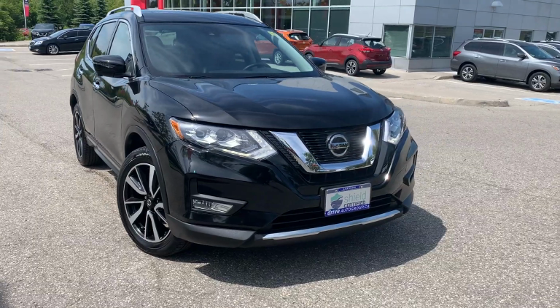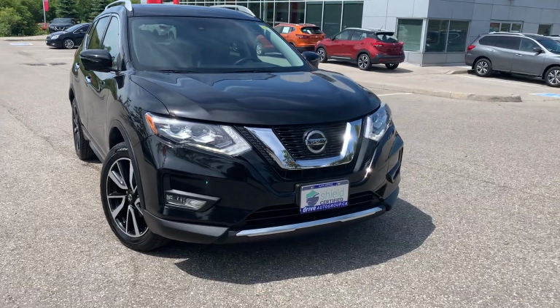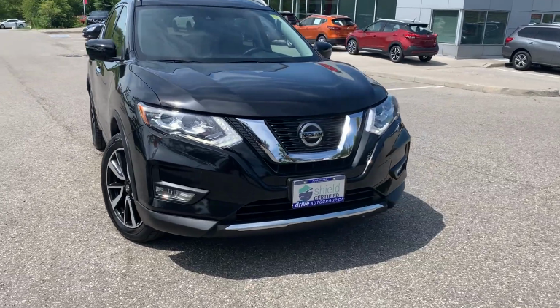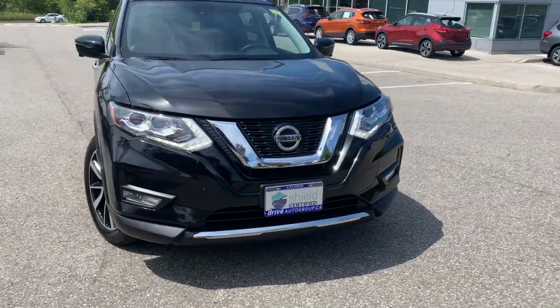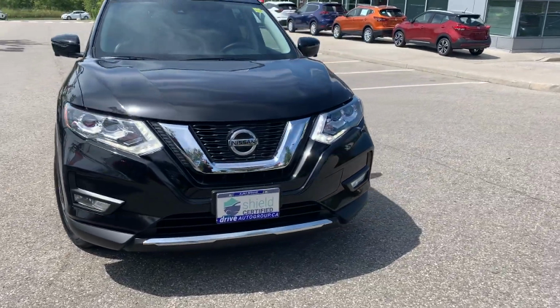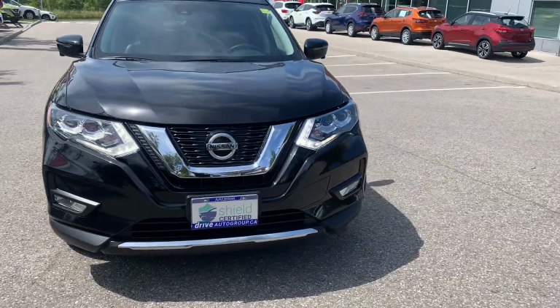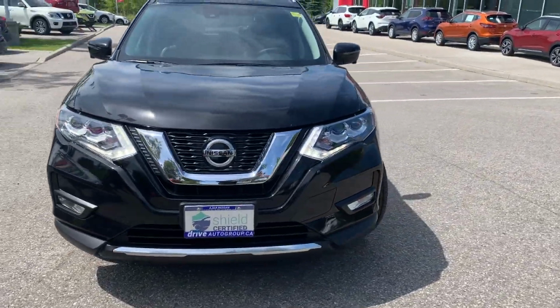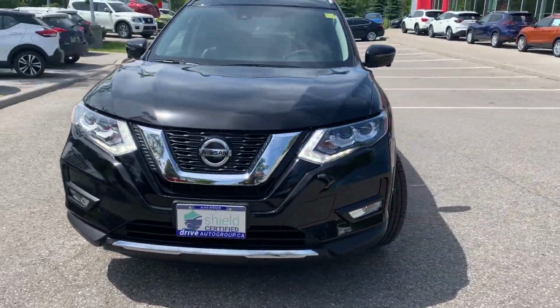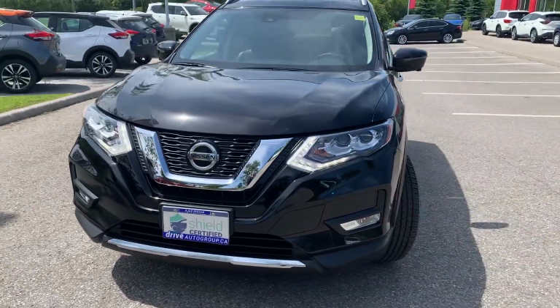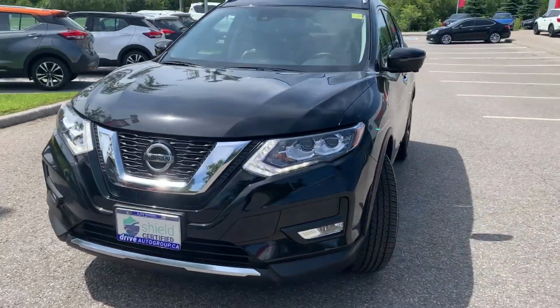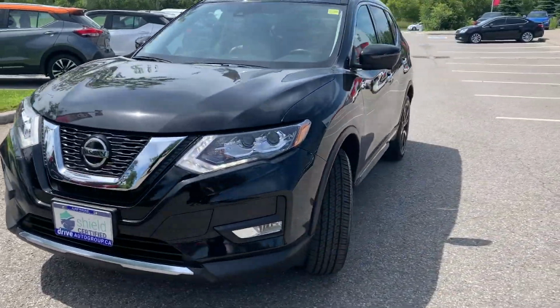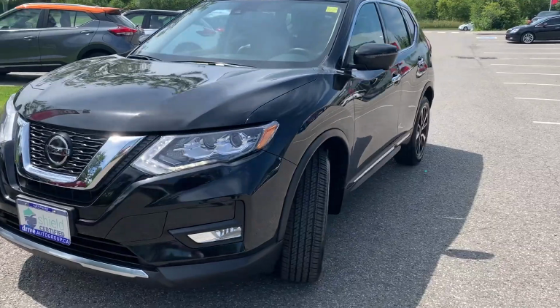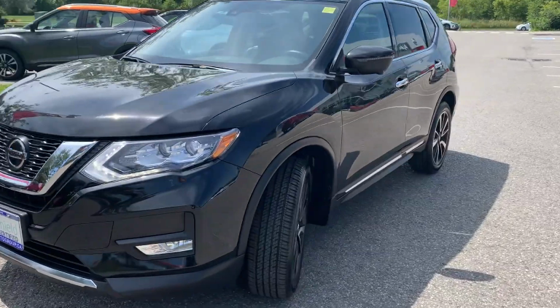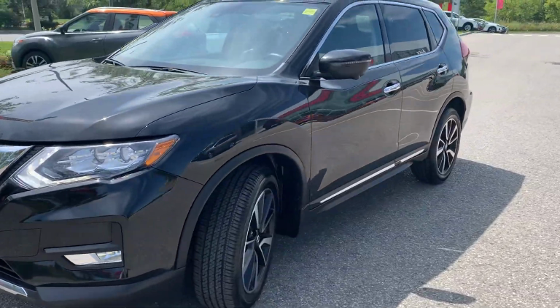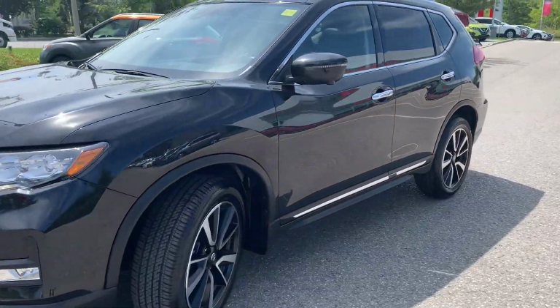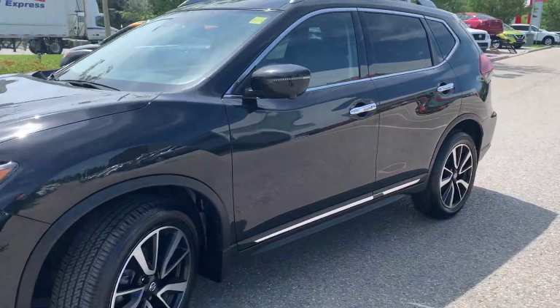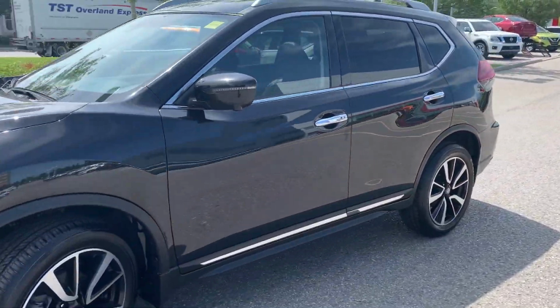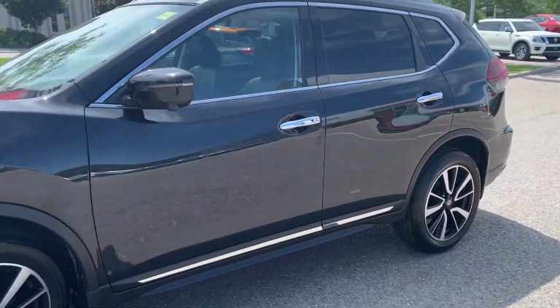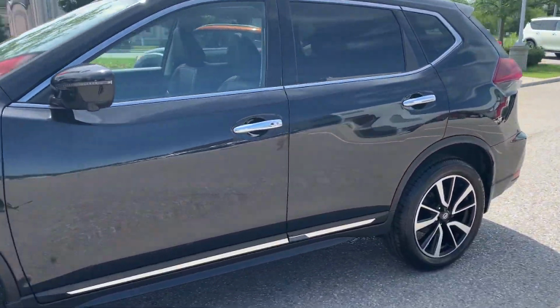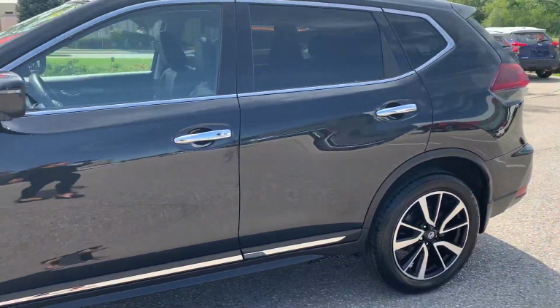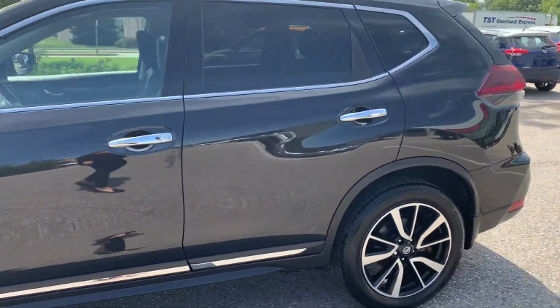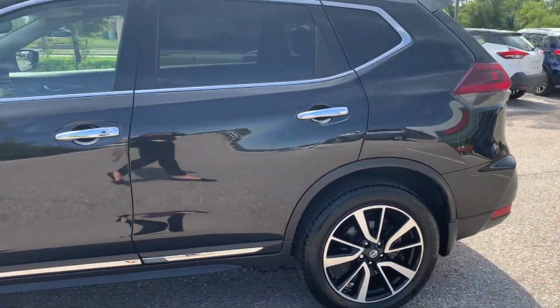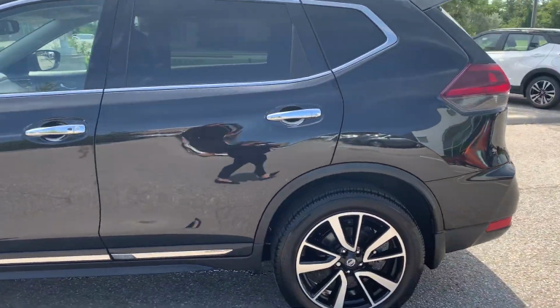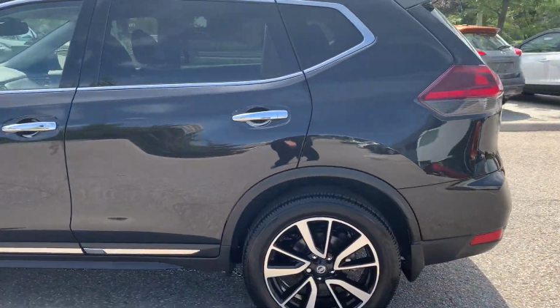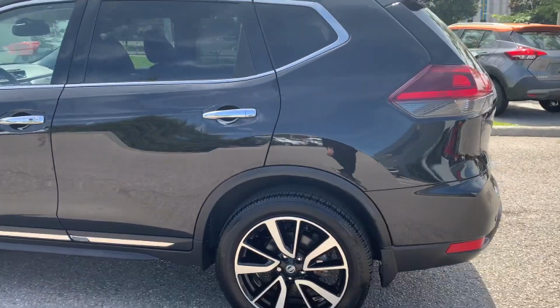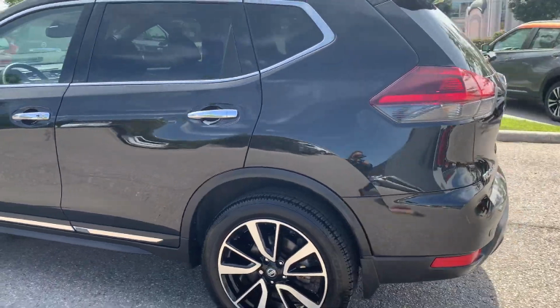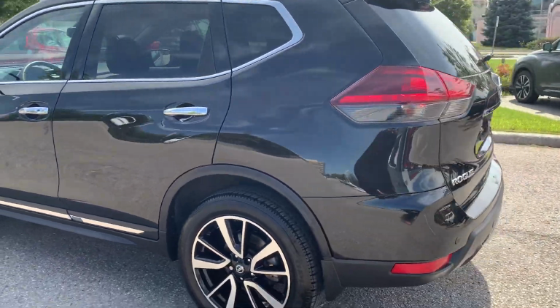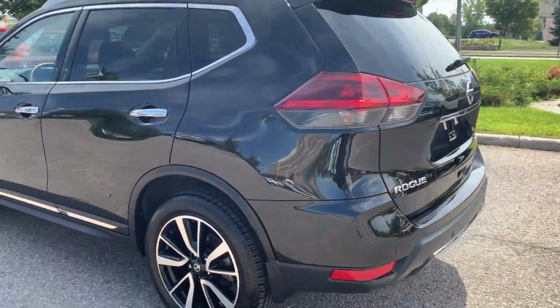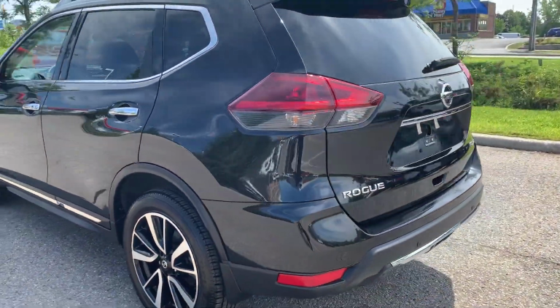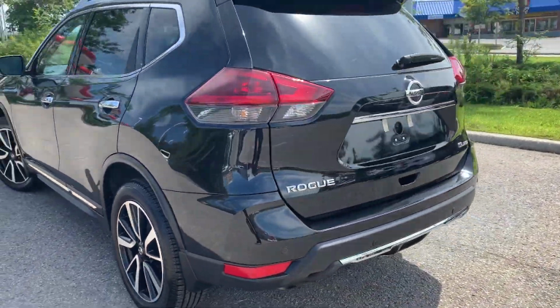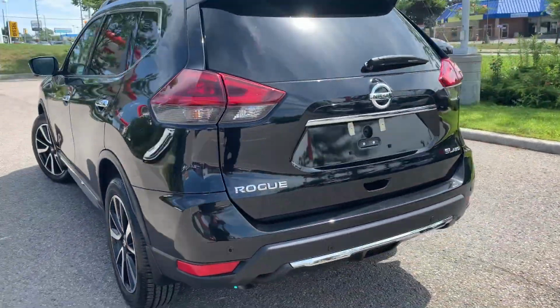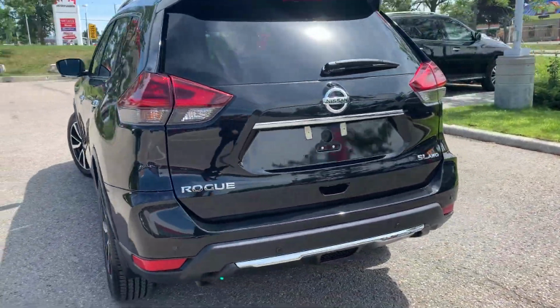Here at Ajax Nissan, we have a pre-owned DriveShield certified 2020 Nissan Rogue SL with all-wheel drive. Here's a quick look at the outside of the vehicle.